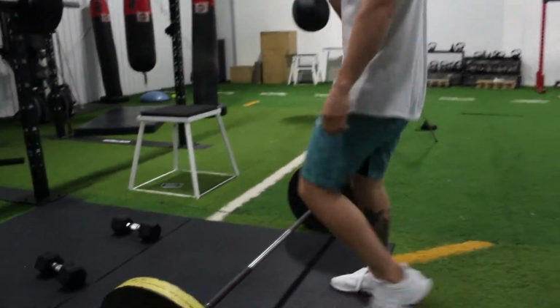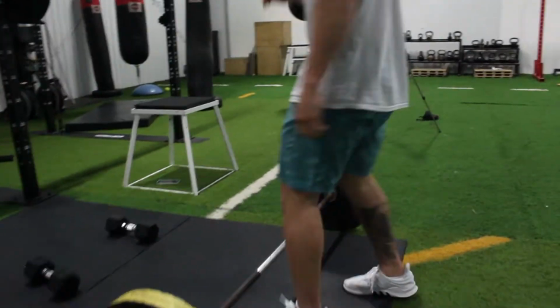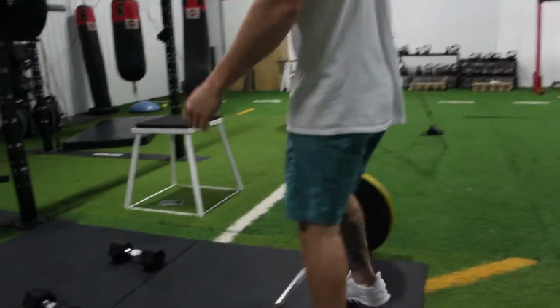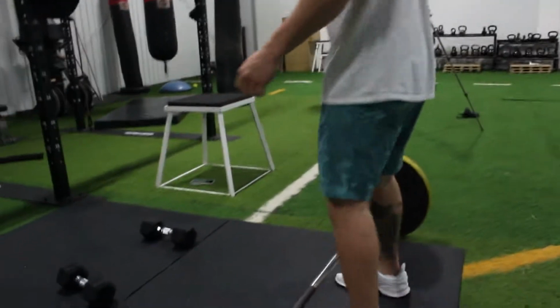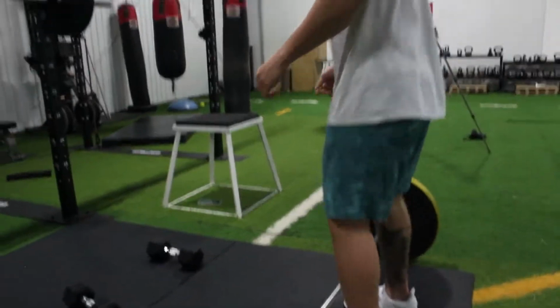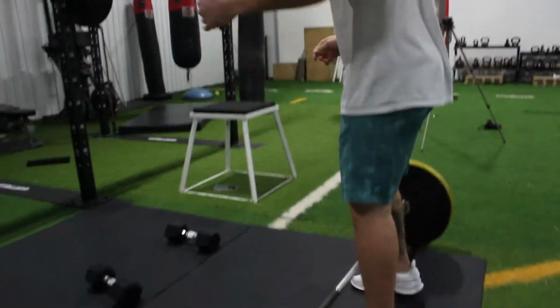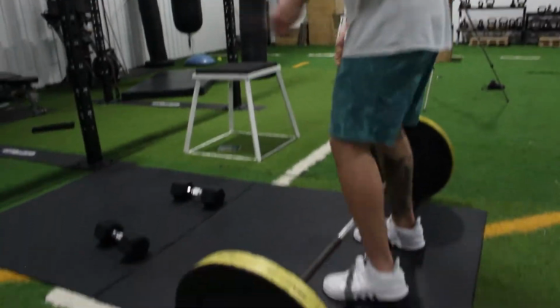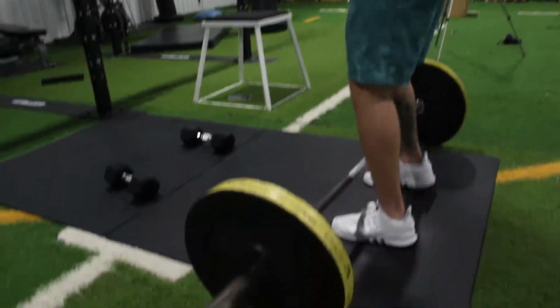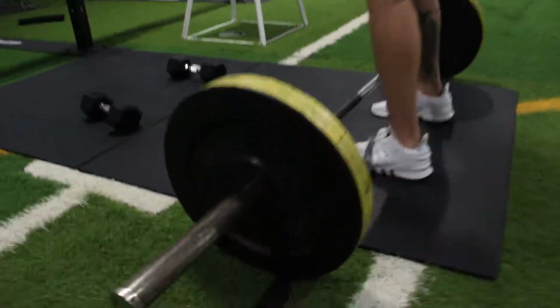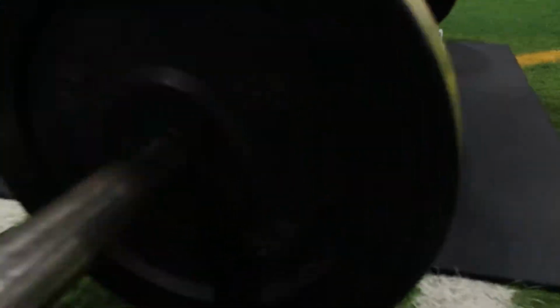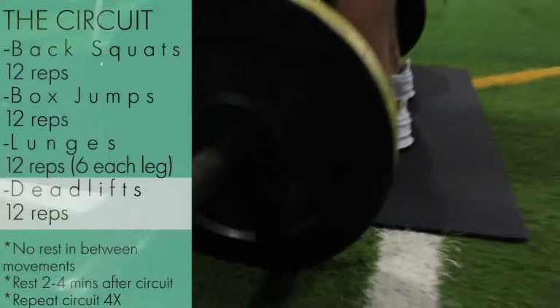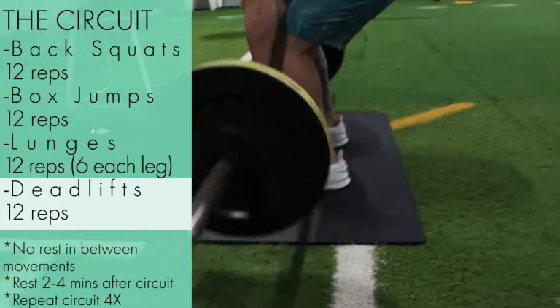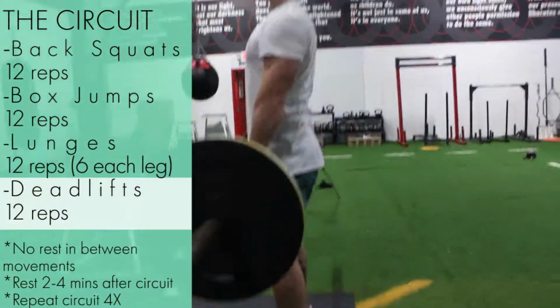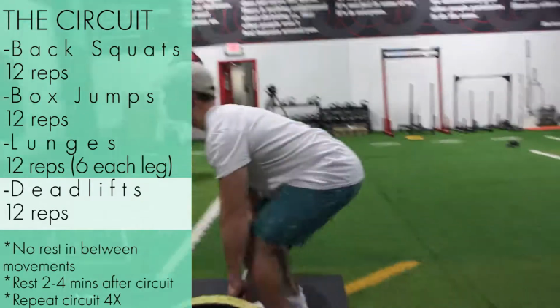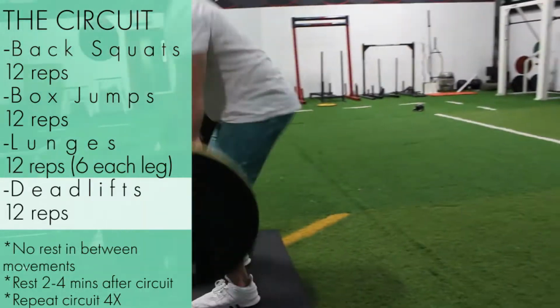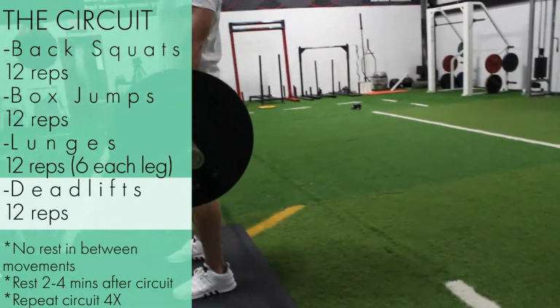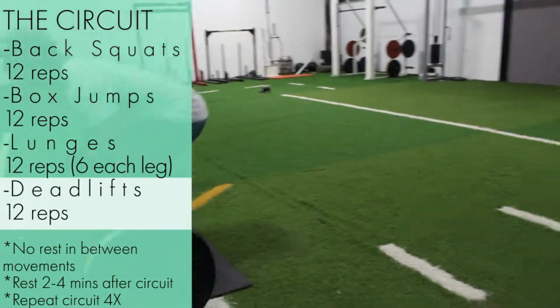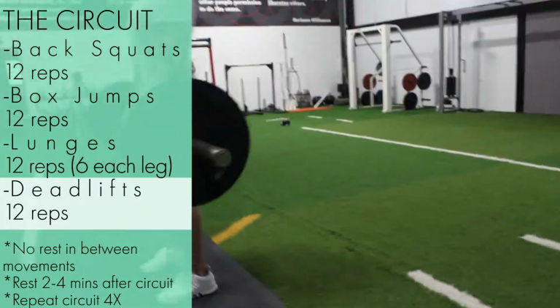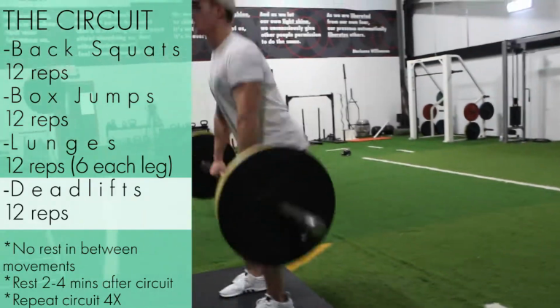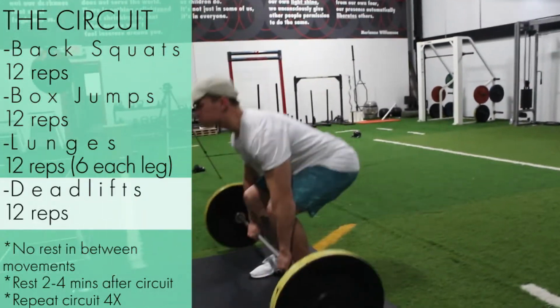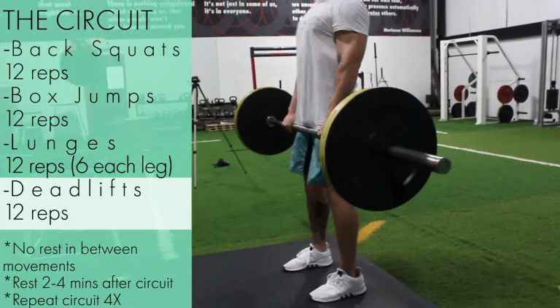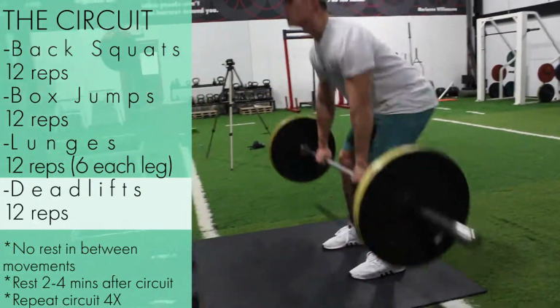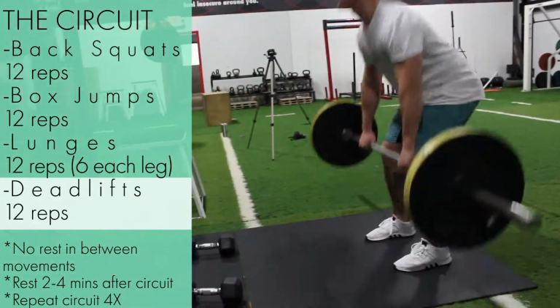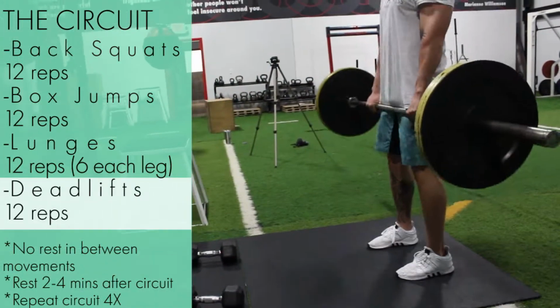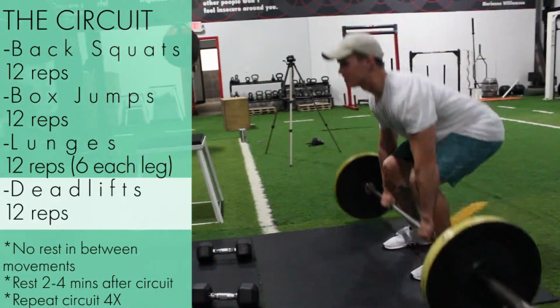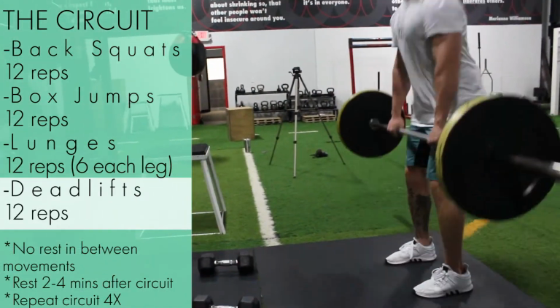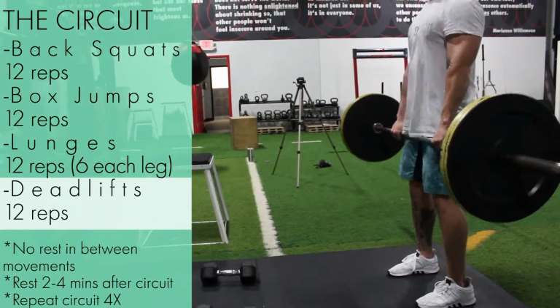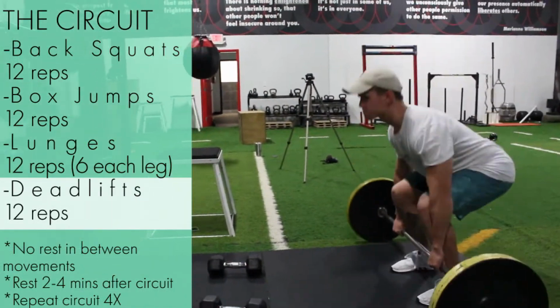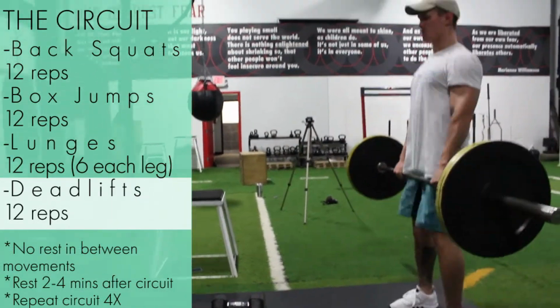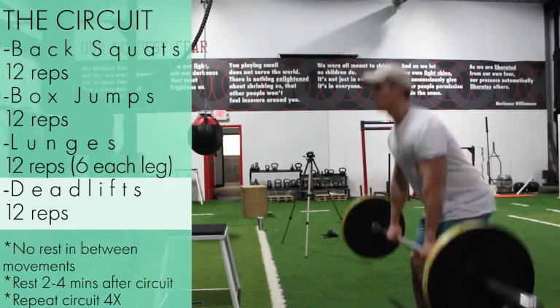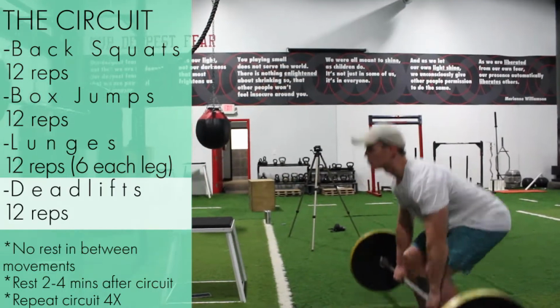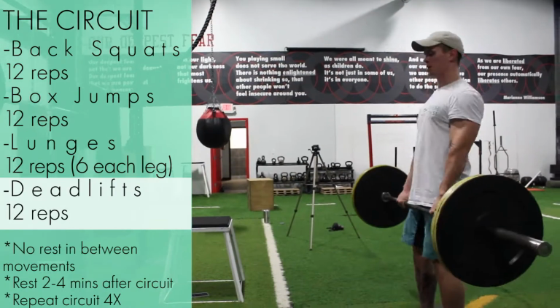I highly recommend that before you get started, you gather all your equipment in one area. This way you're not running around the whole gym just to get a circuit done.